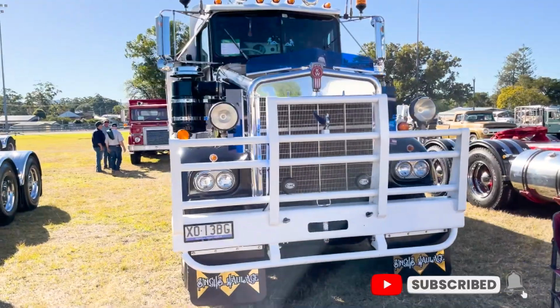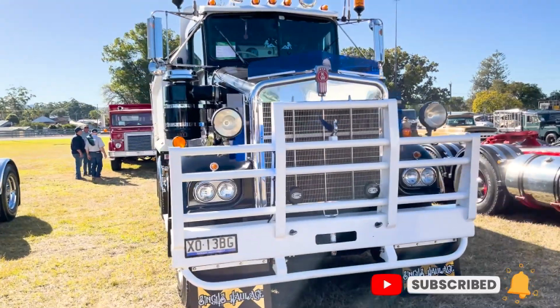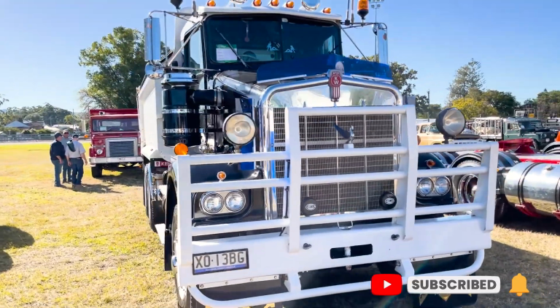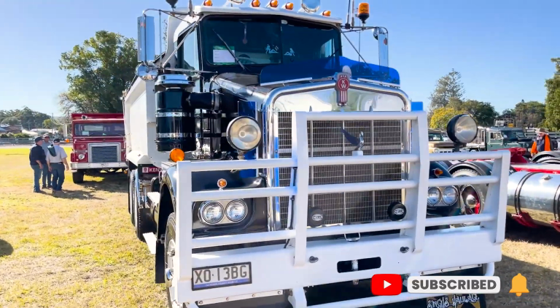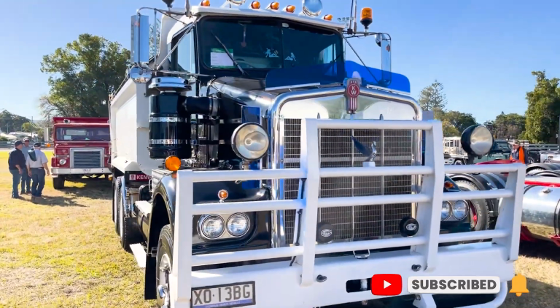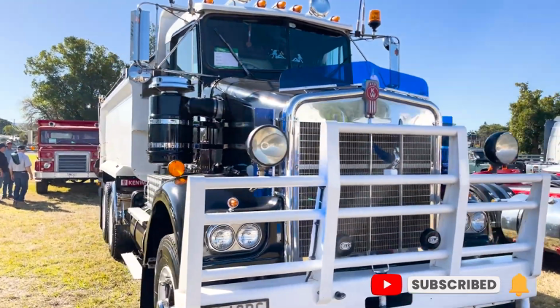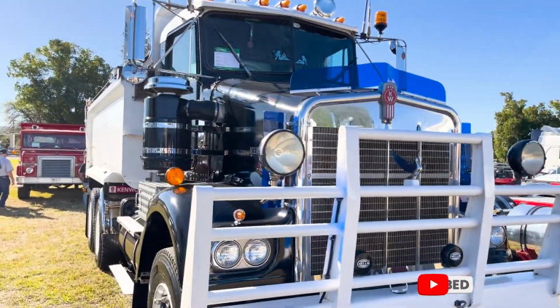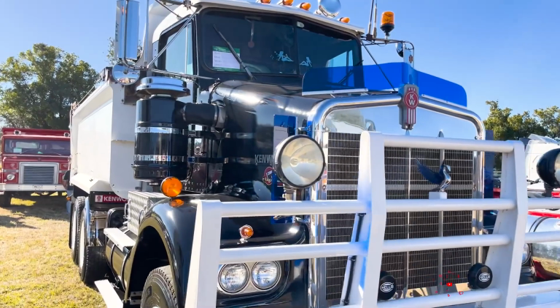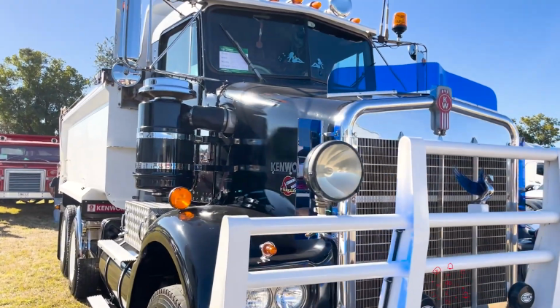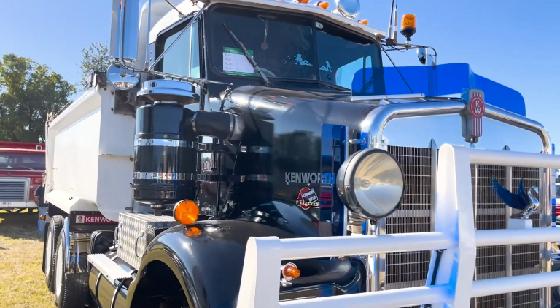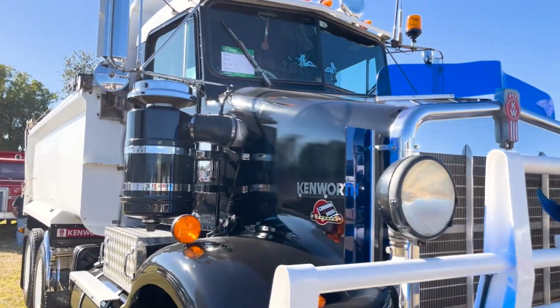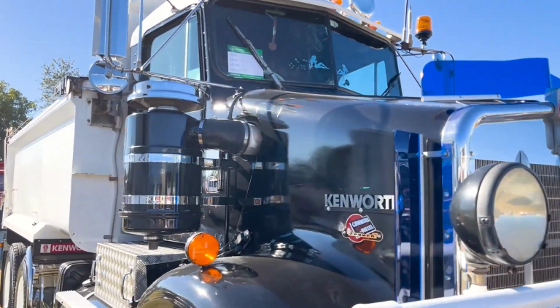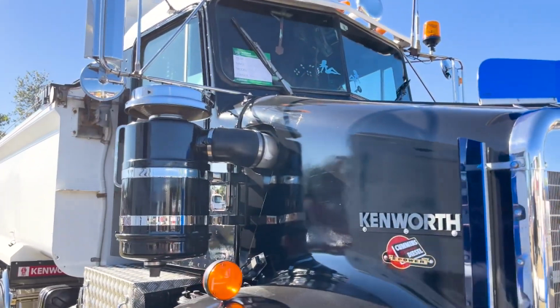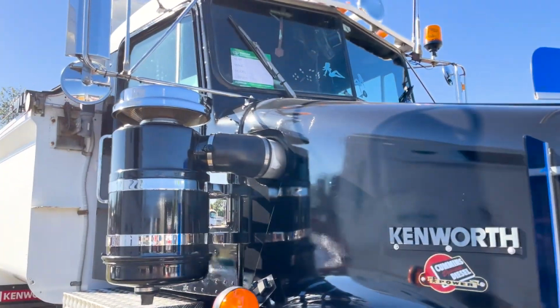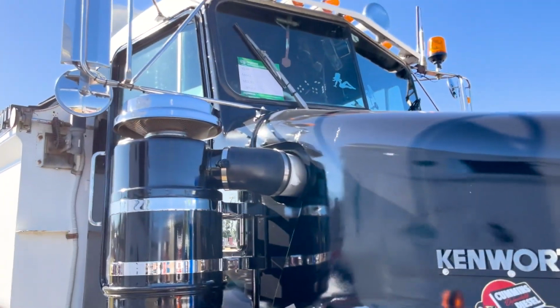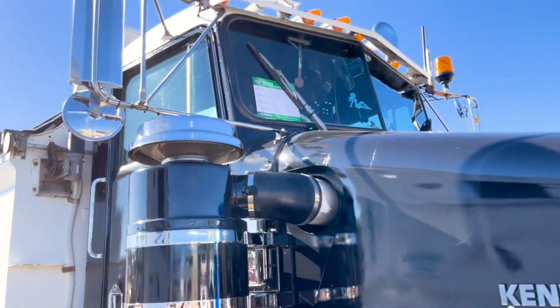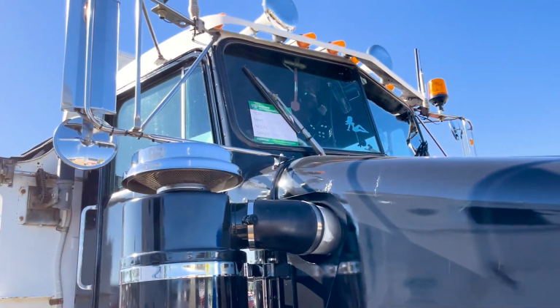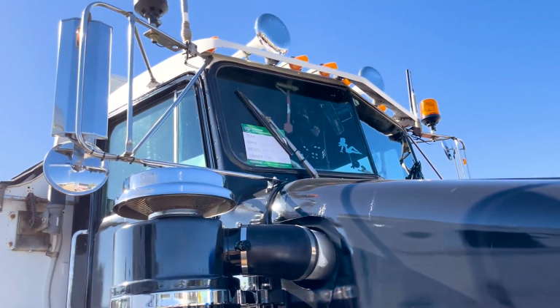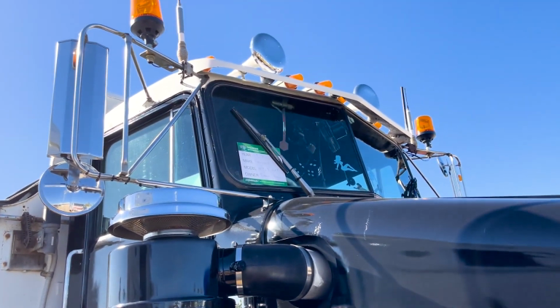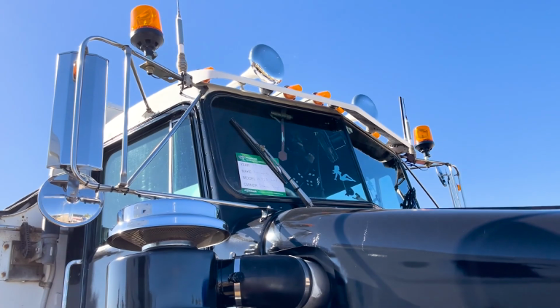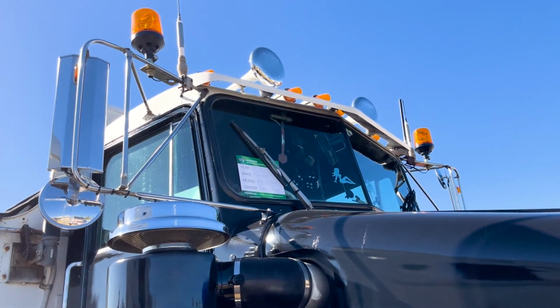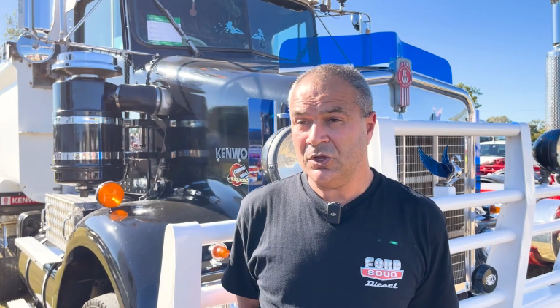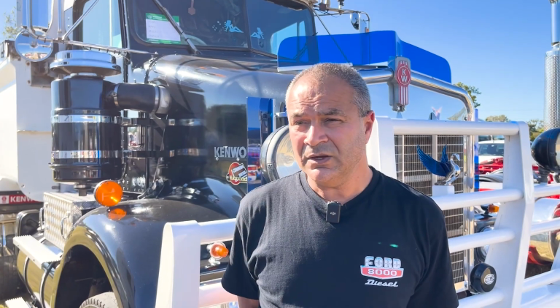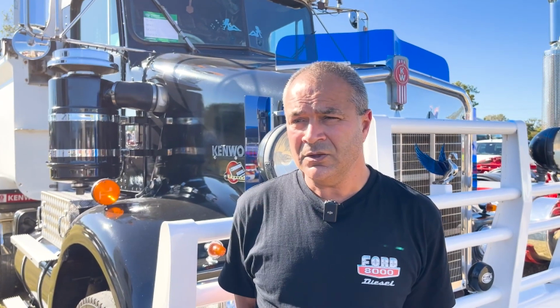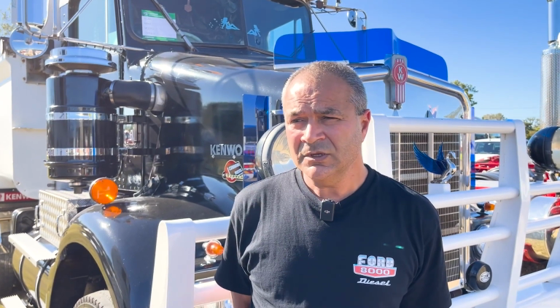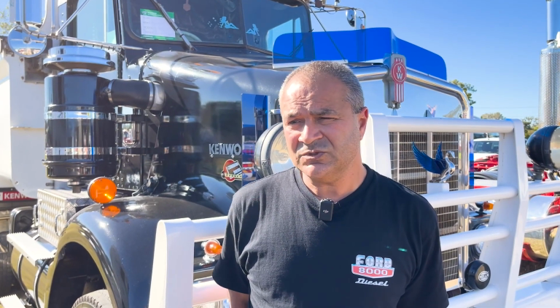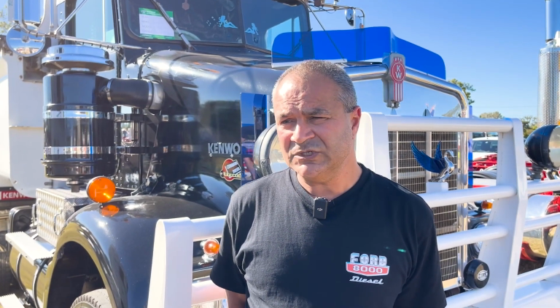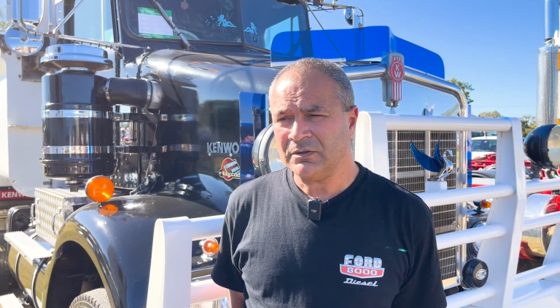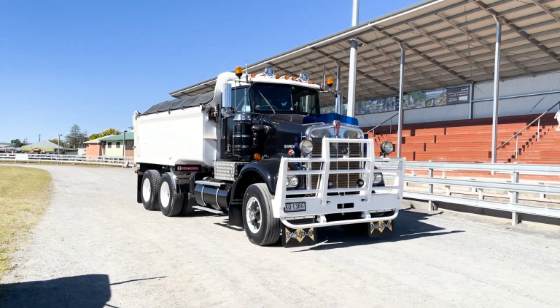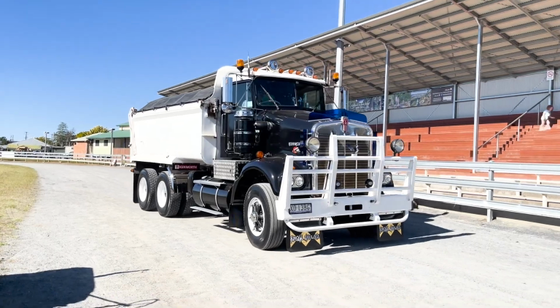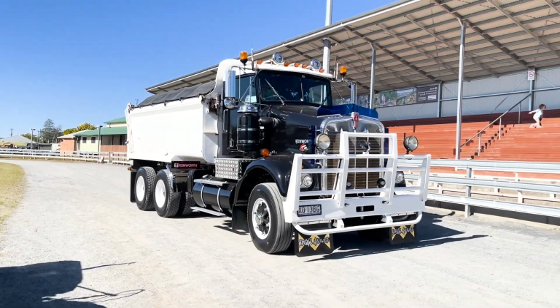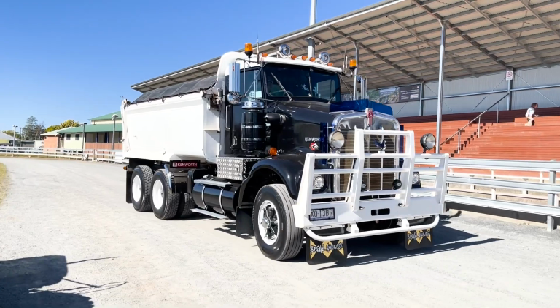25 to 30 years been working for different people, had my own trucks, my own company. Fuel tankers in Newcastle, used to cart stuff all over the place, and I just do local now at home — so that's why I bought this truck to restore, and I restored it myself.